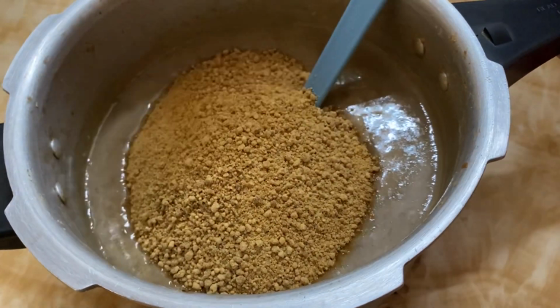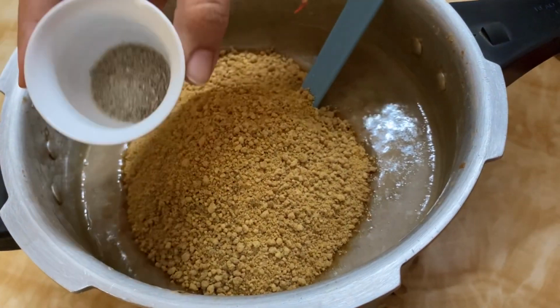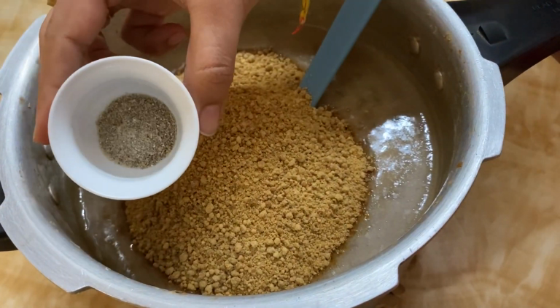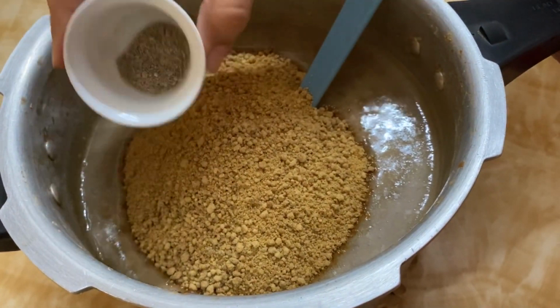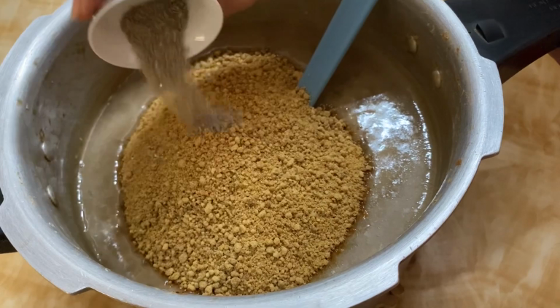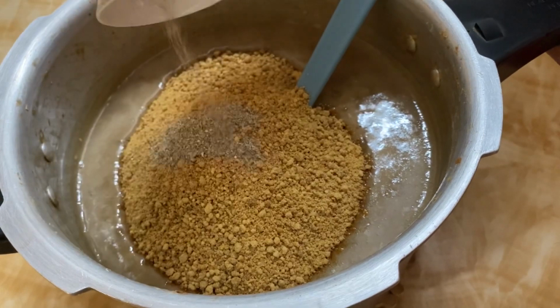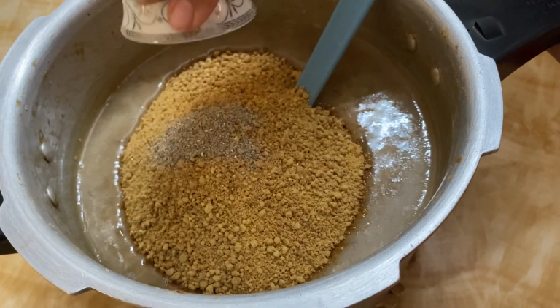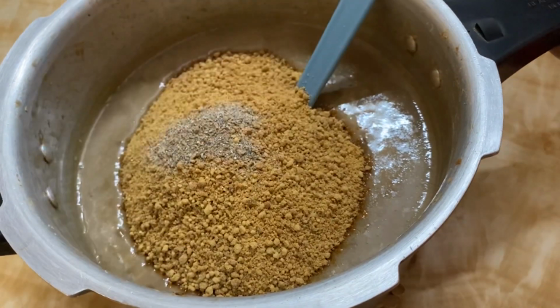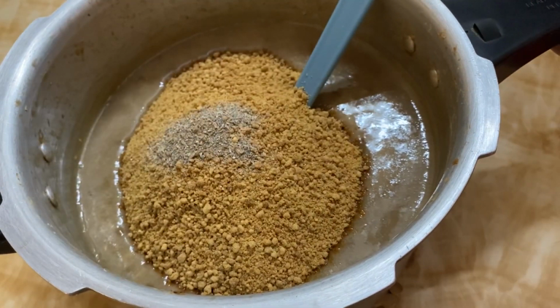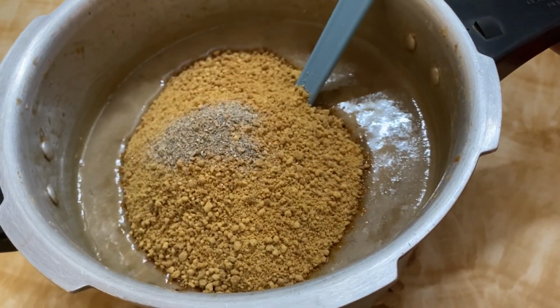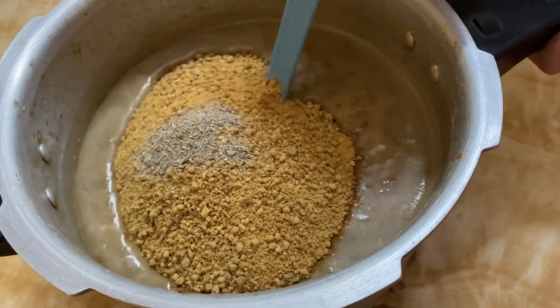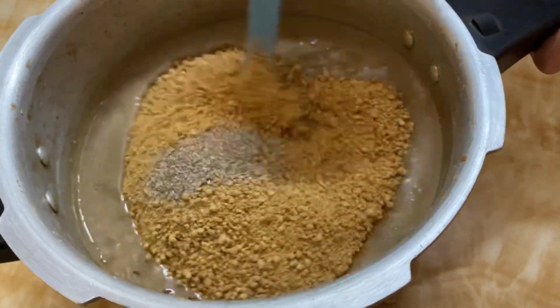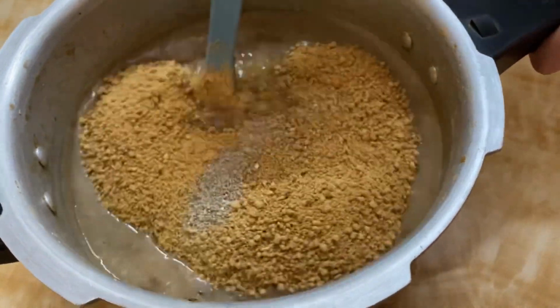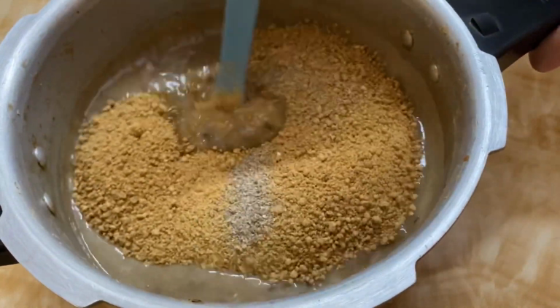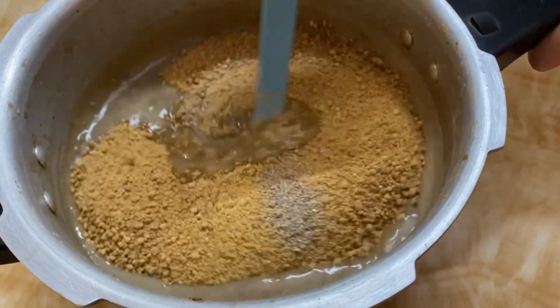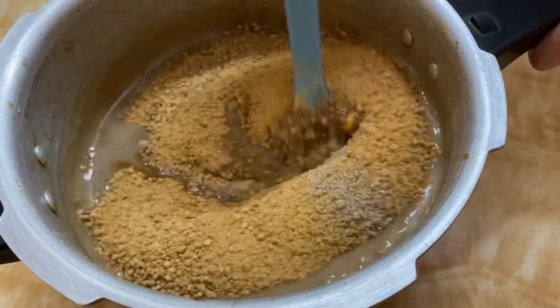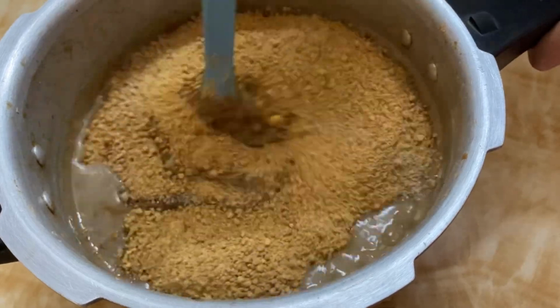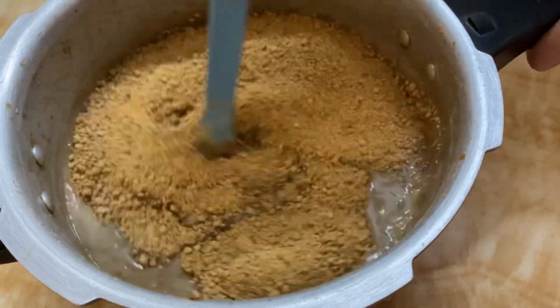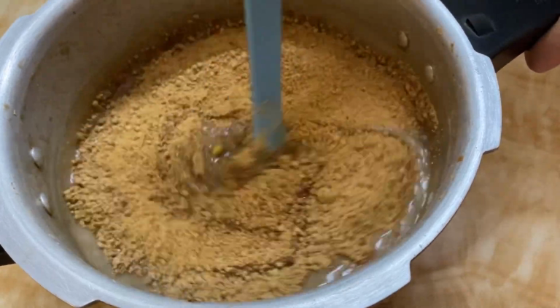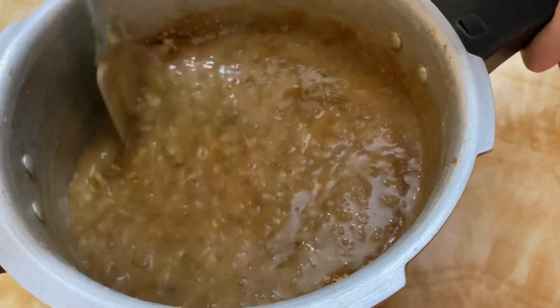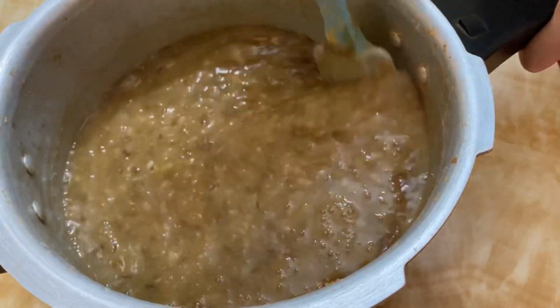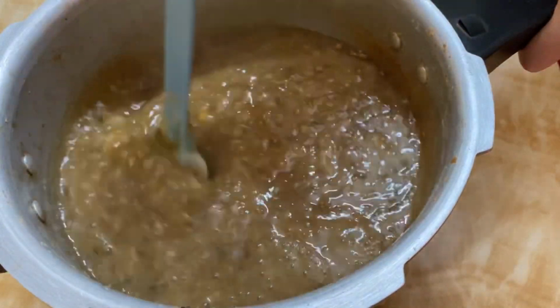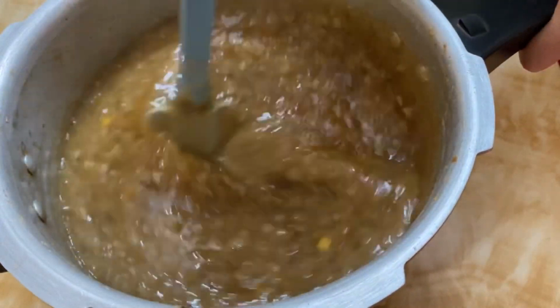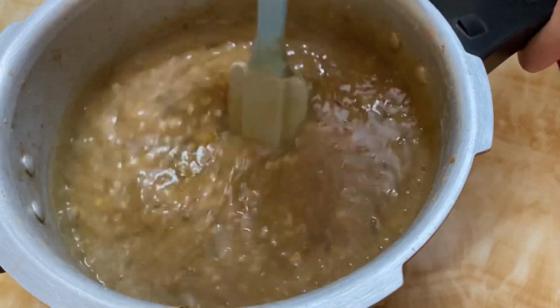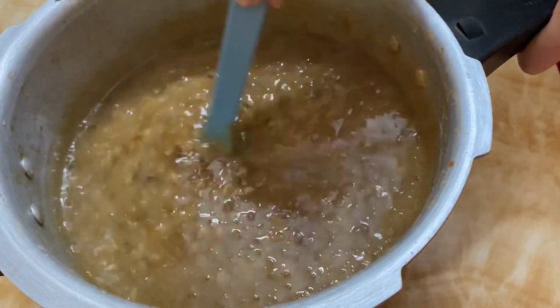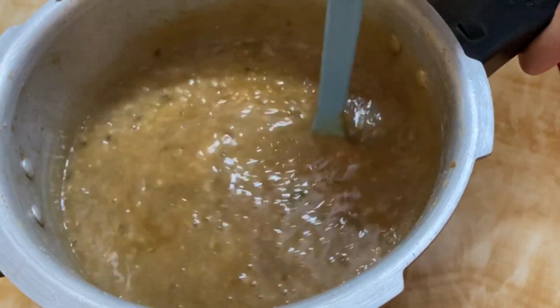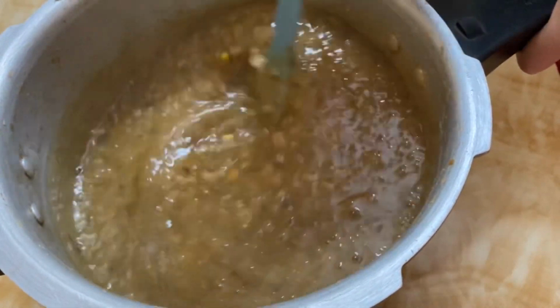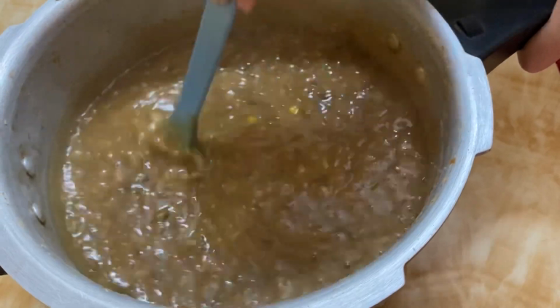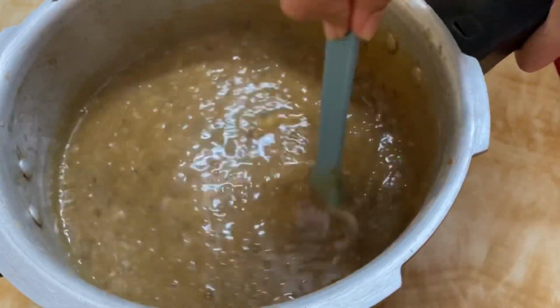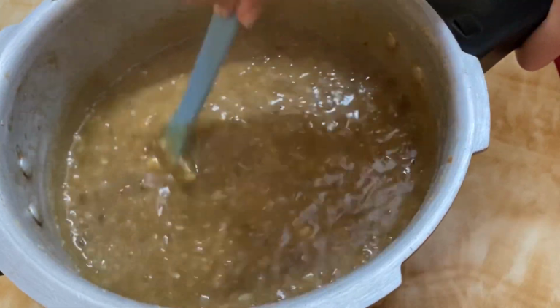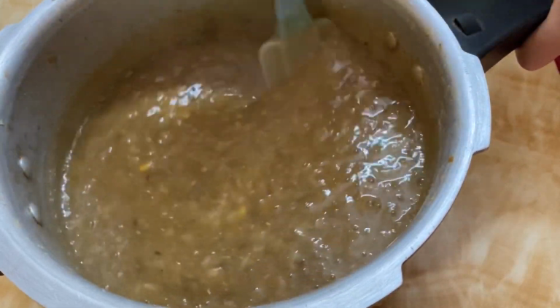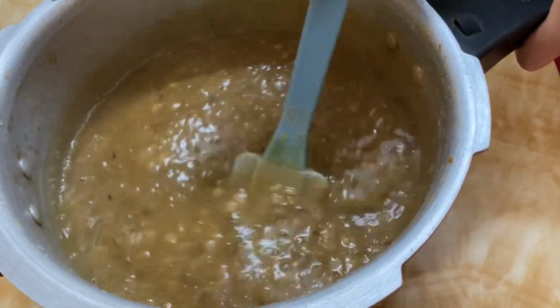You can add 2 cups of jaggery and add the essence and cardamom powder. After mixing for 10 to 15 minutes on low flame, we will cook it as well.